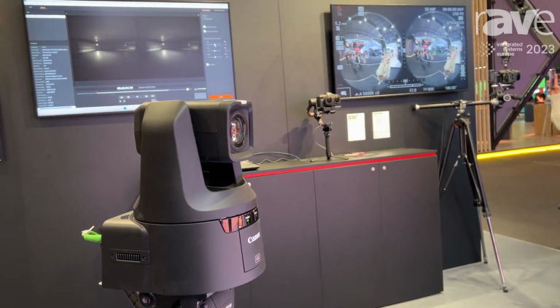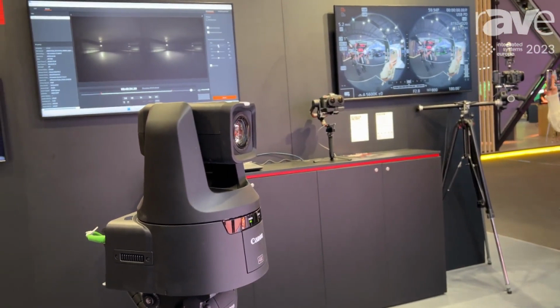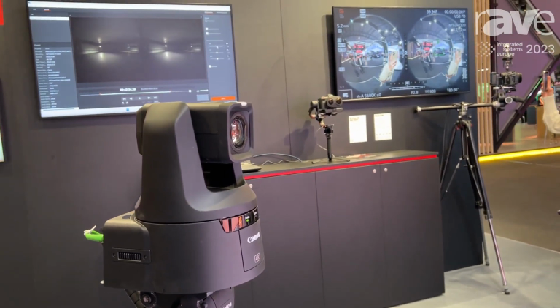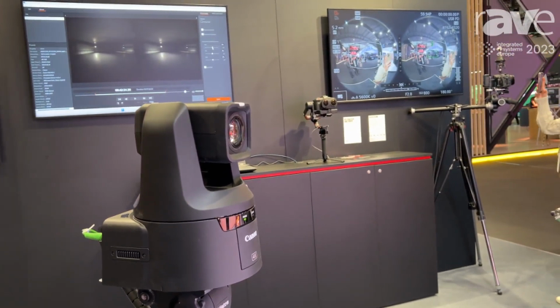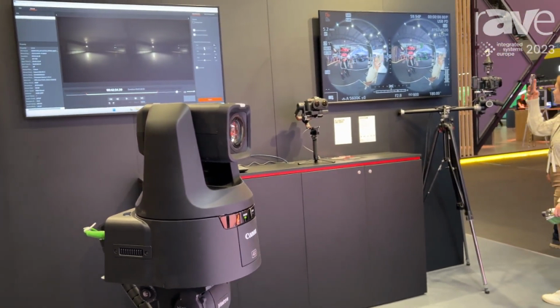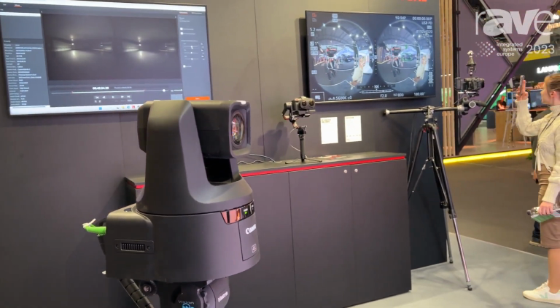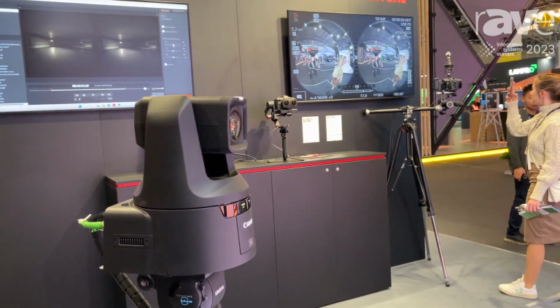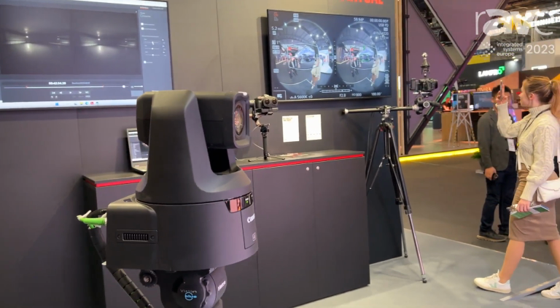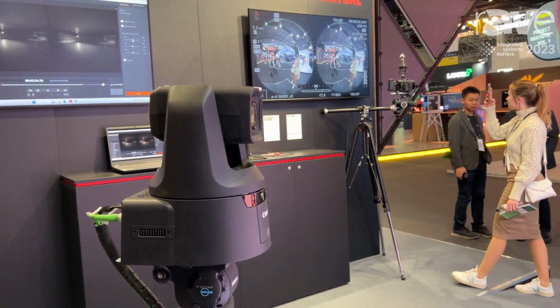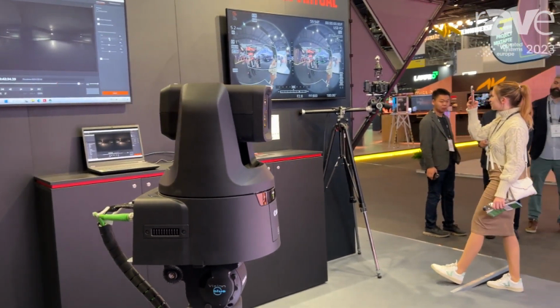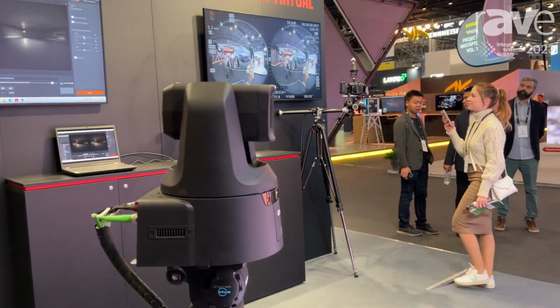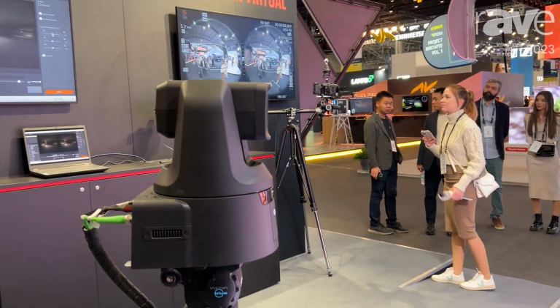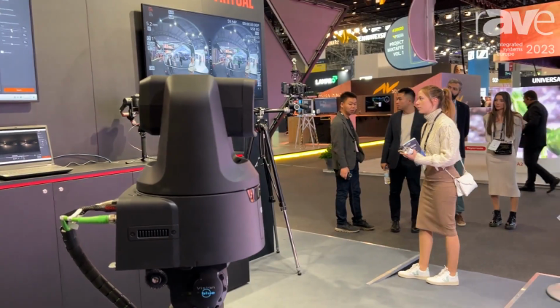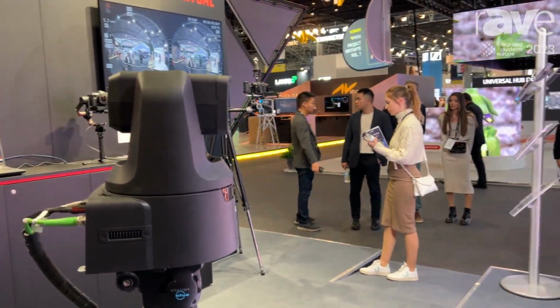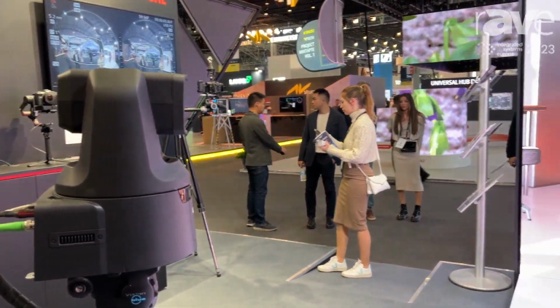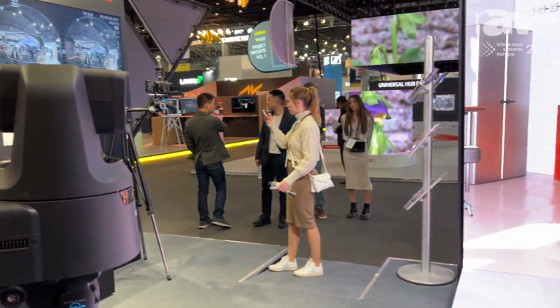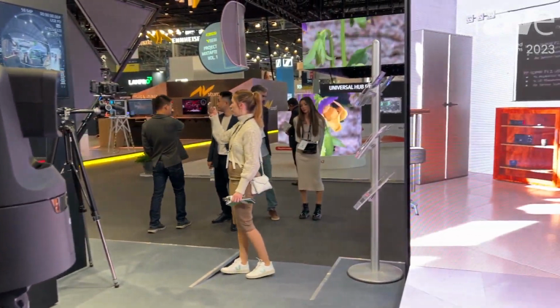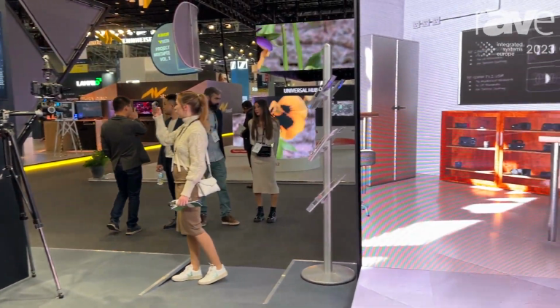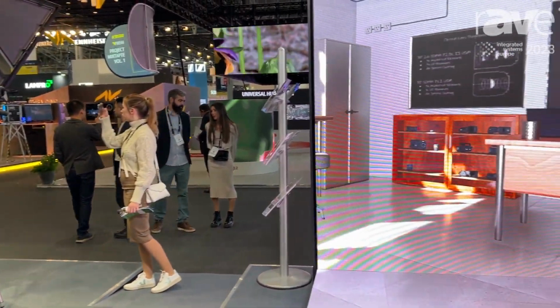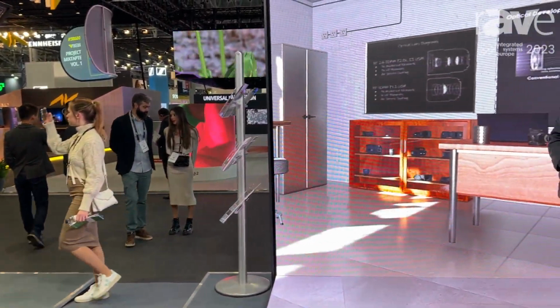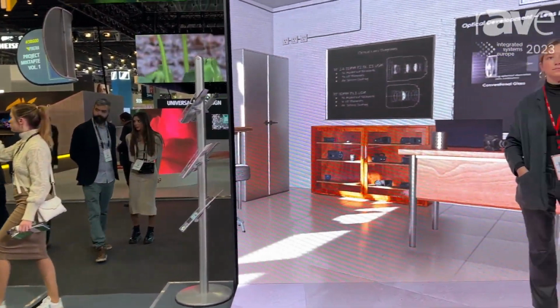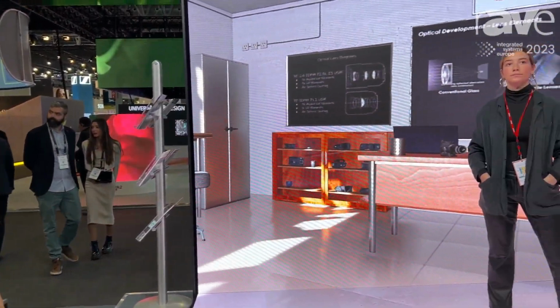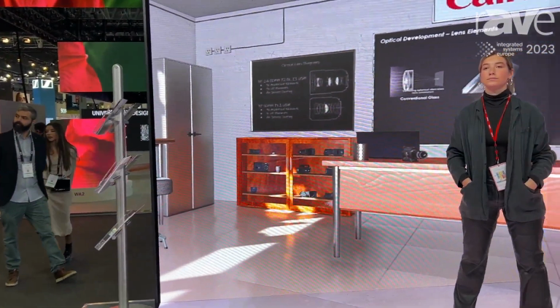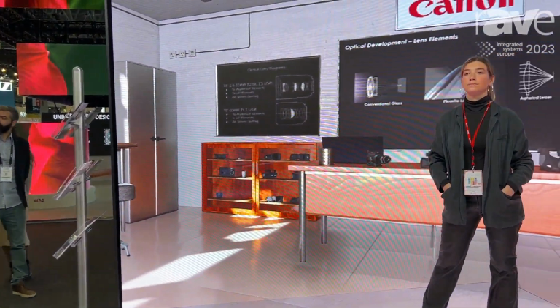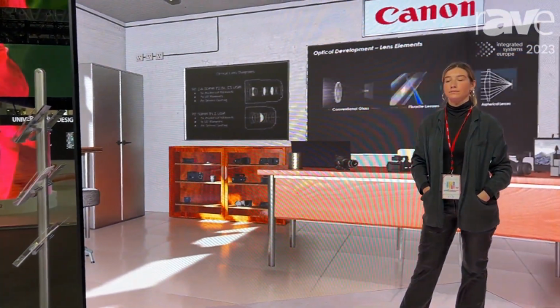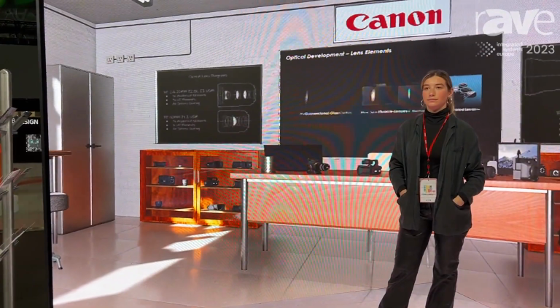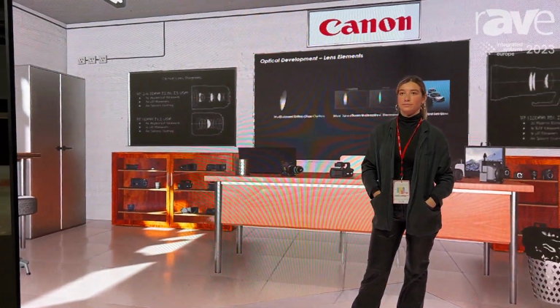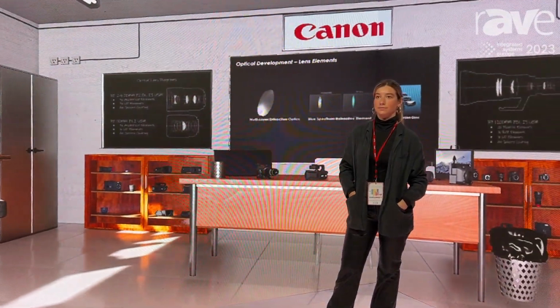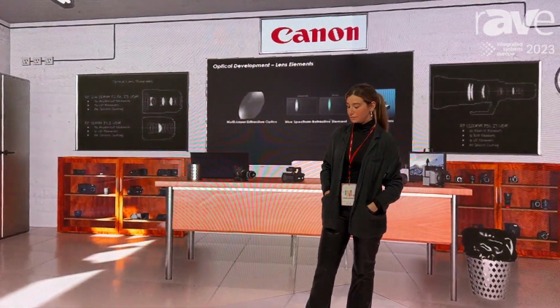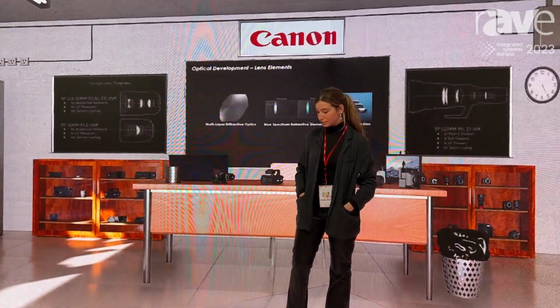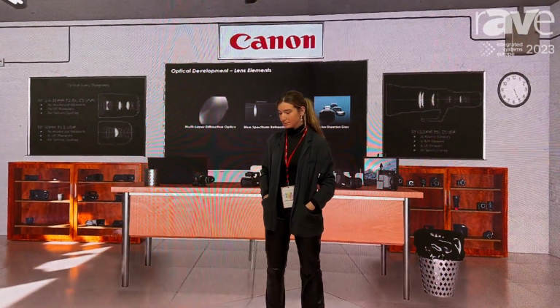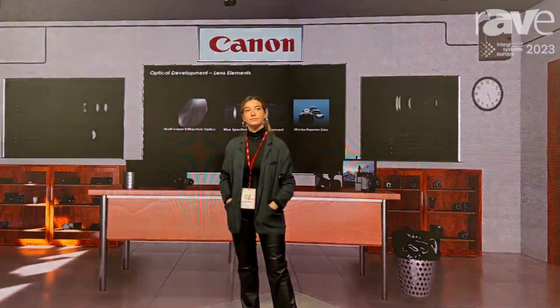Thanks to Canon now implementing 3D protocol support in our PTZ cameras, we can now integrate into virtual environments like this one, which is designed for corporate use as well as for education.